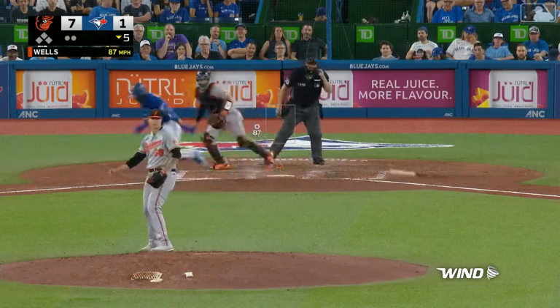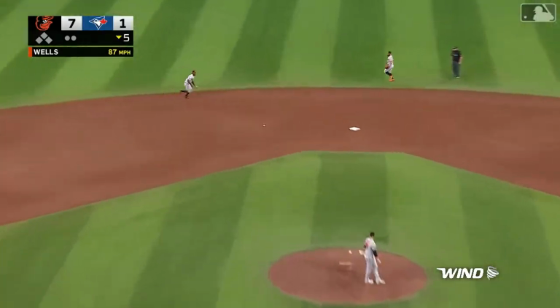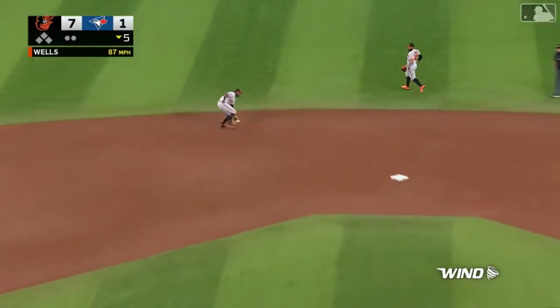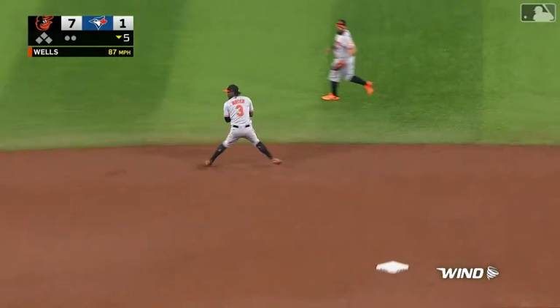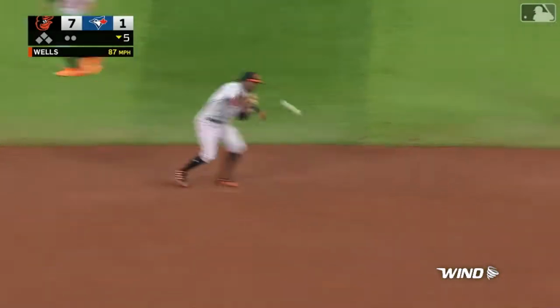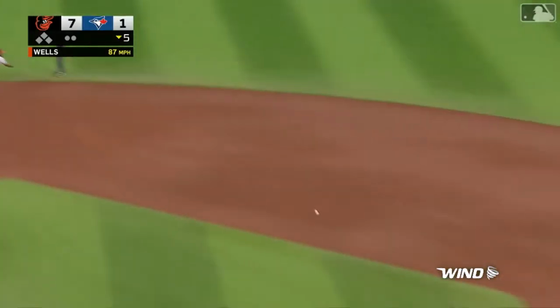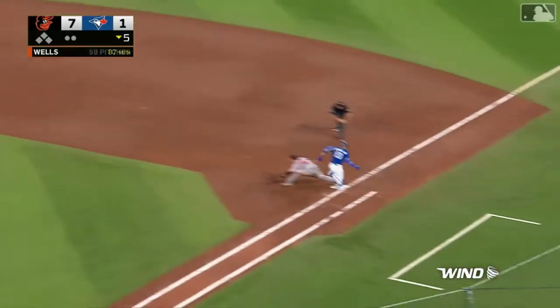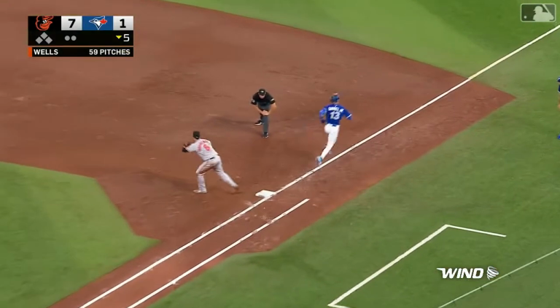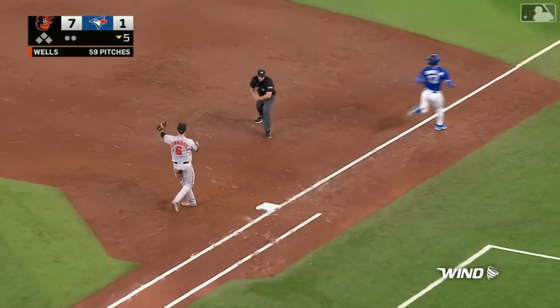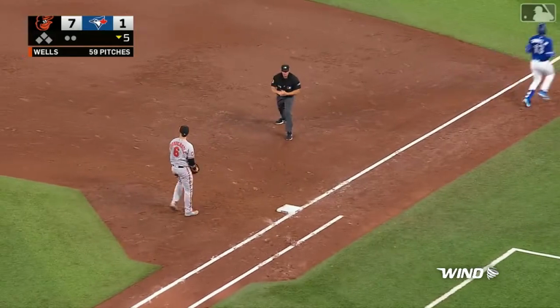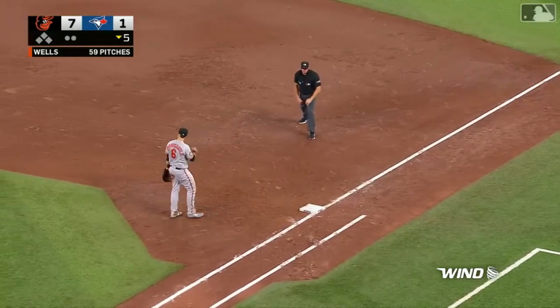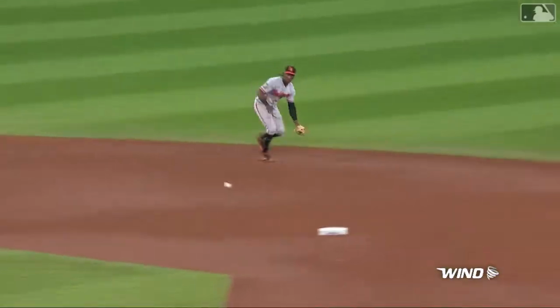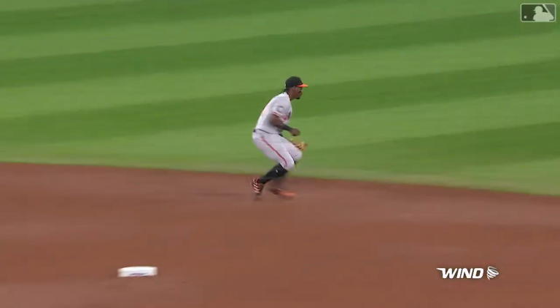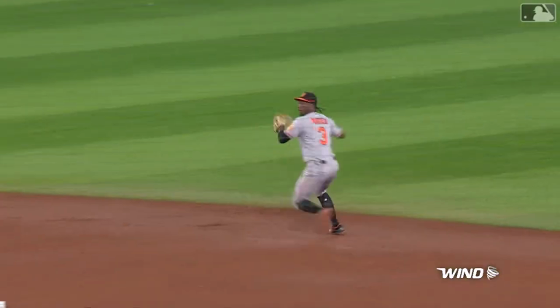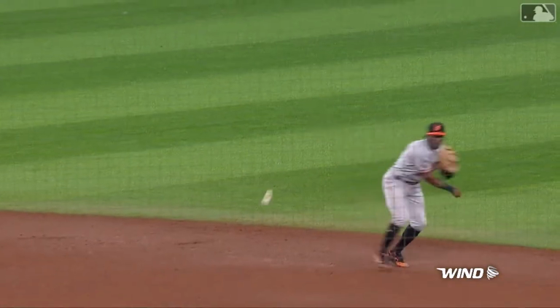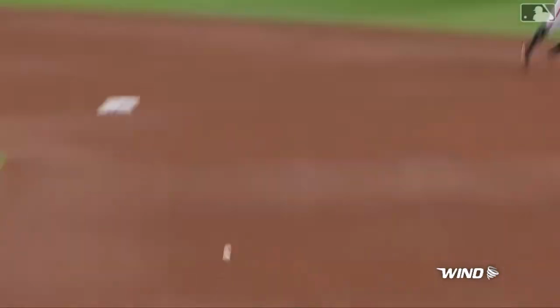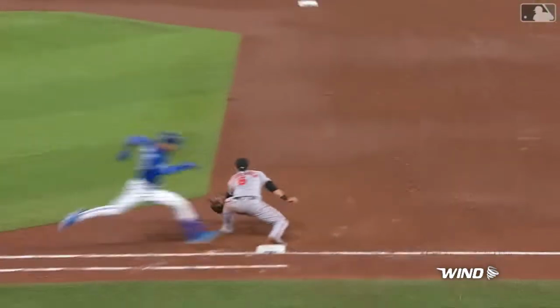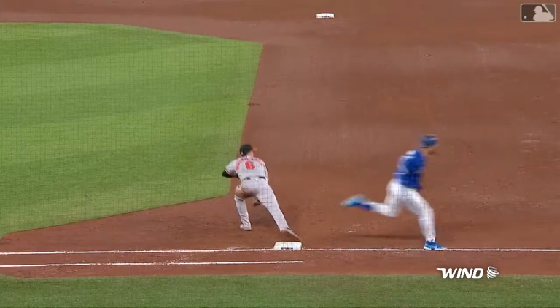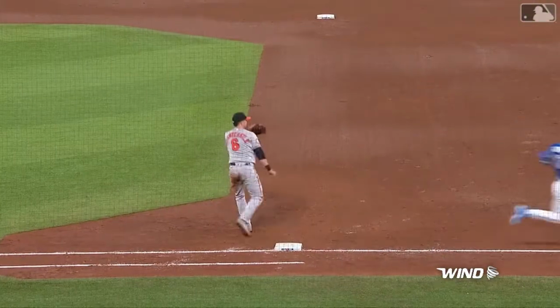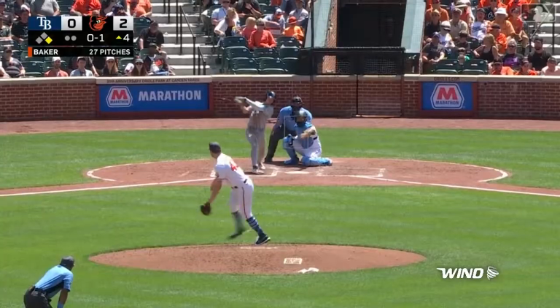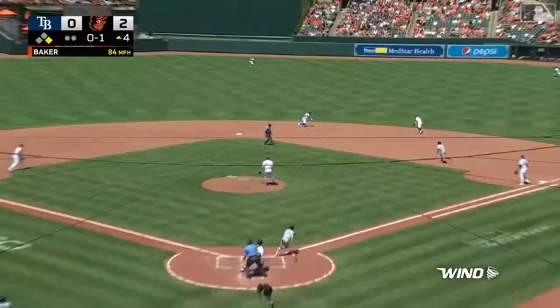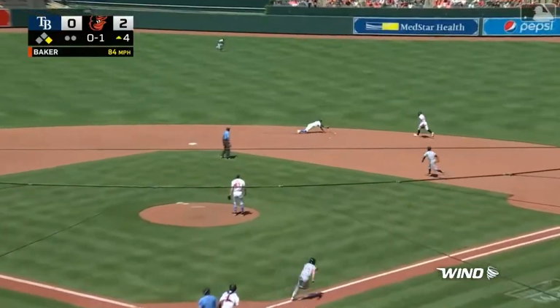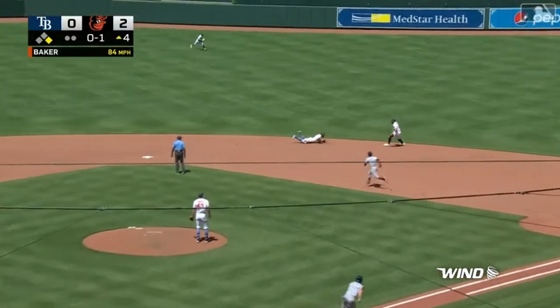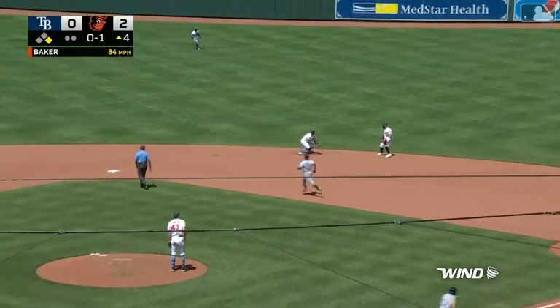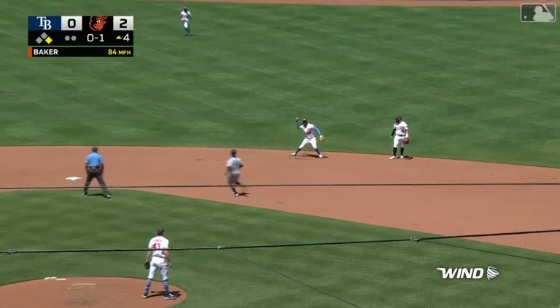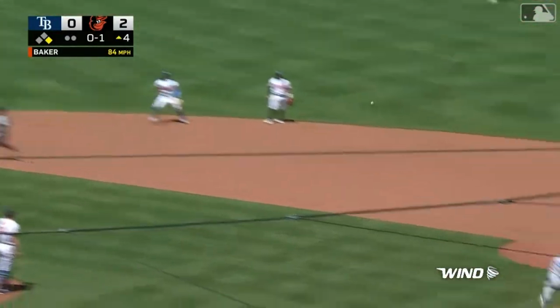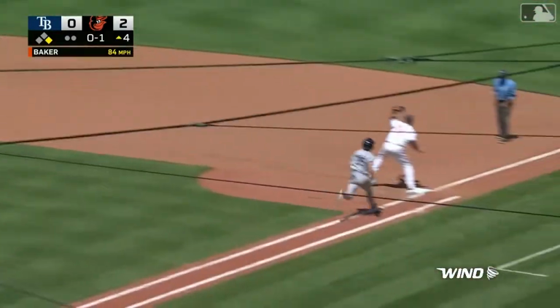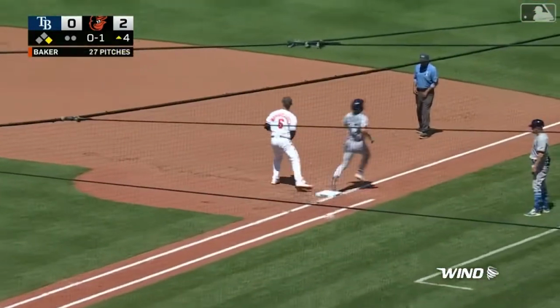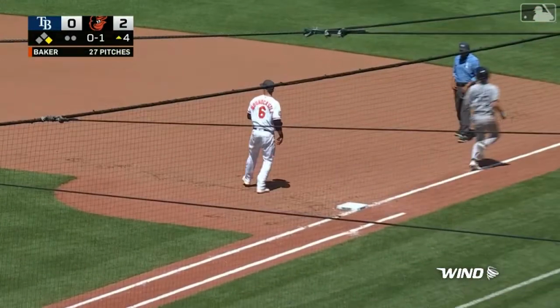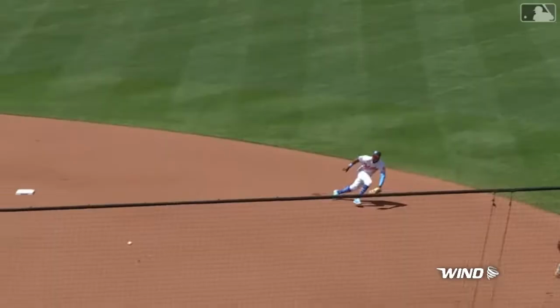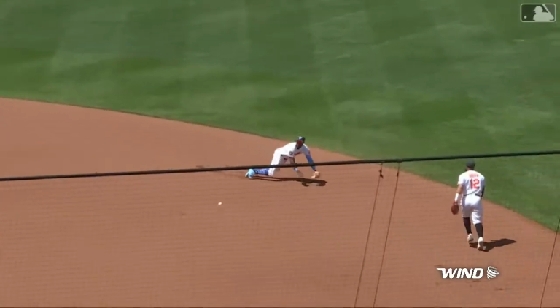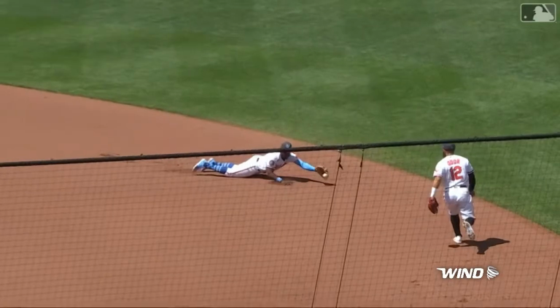And up the middle, Mateo ranging over the spin, the throw. Got him! Bounce the ball because he knows it's a good hop for Mountcastle. Mateo initially broke the long way, then came up with it. Keeps him from getting the base hit.